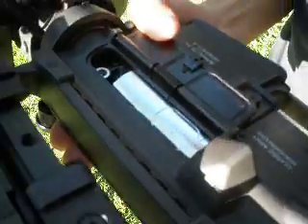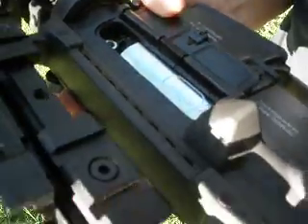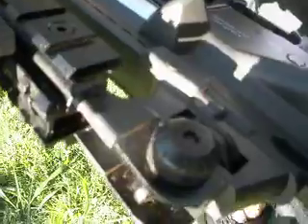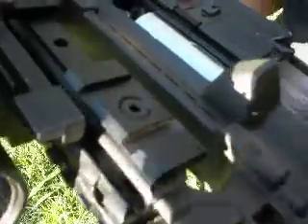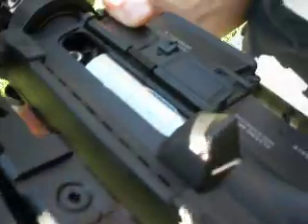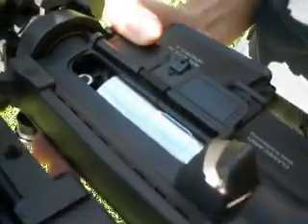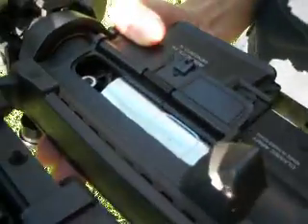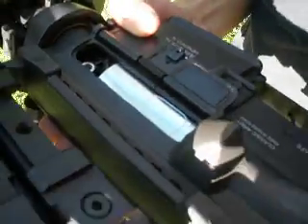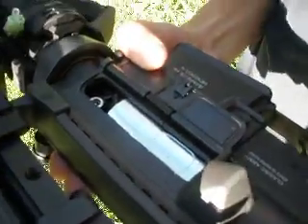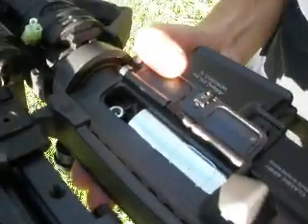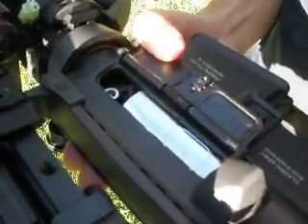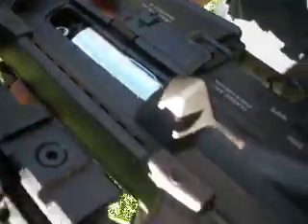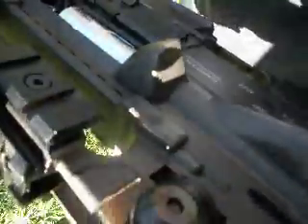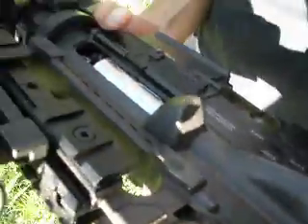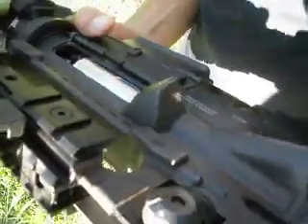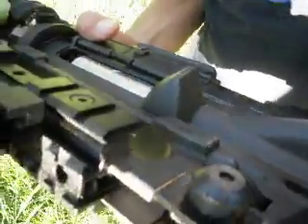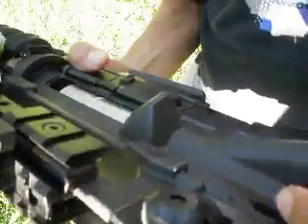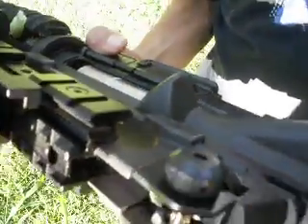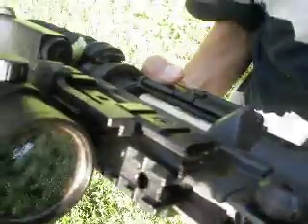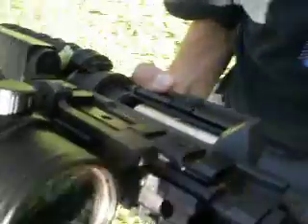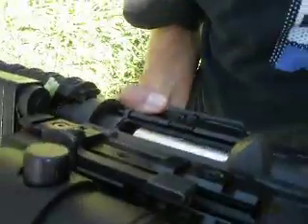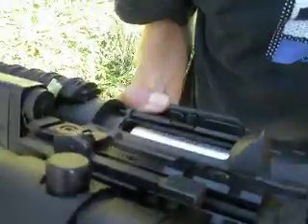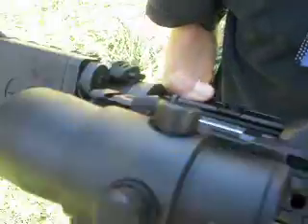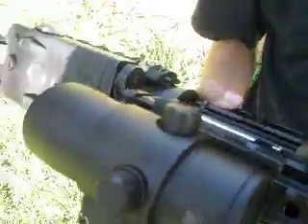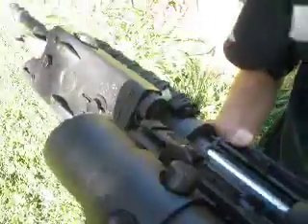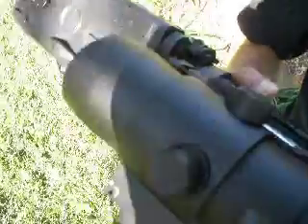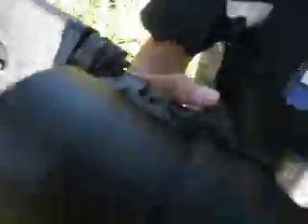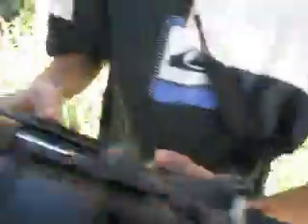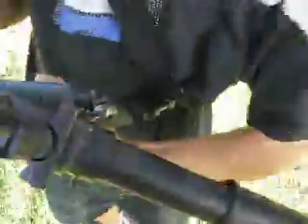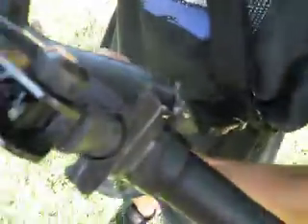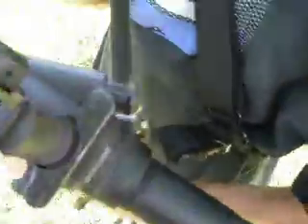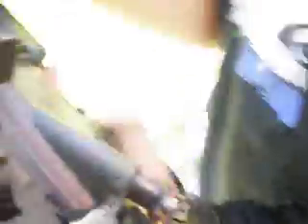I'm guessing counter-clockwise — to the right for more hop, to the left for less. Probably something like that. They really should put labels on these things.